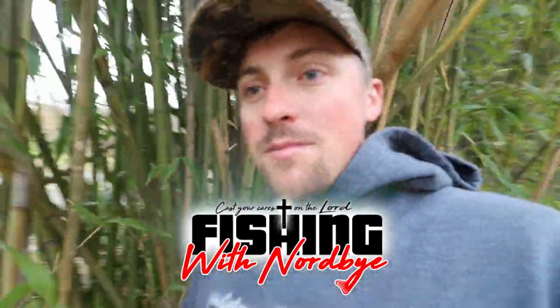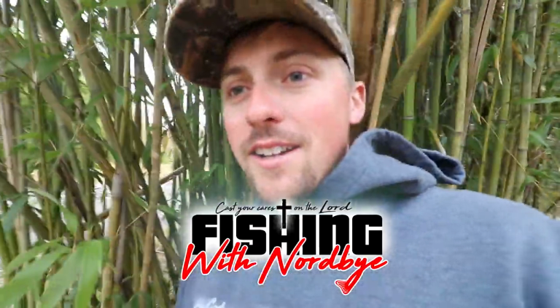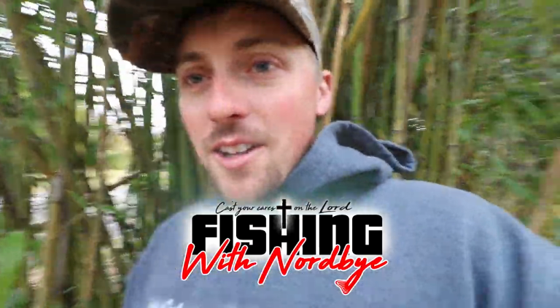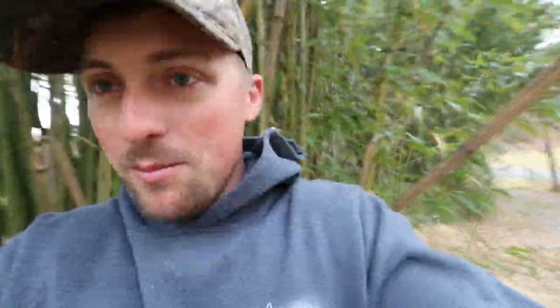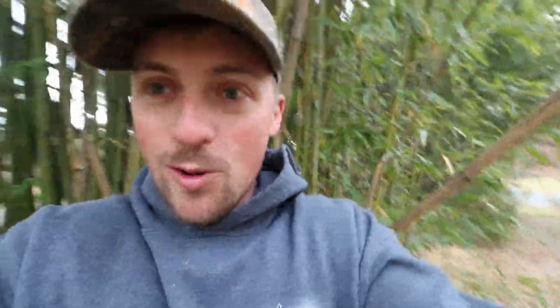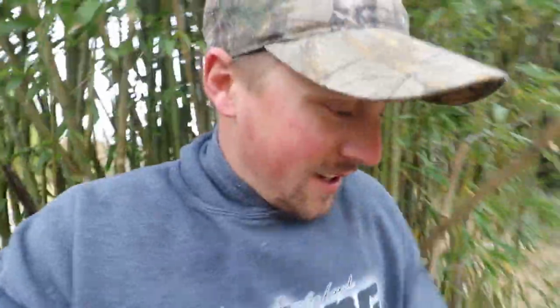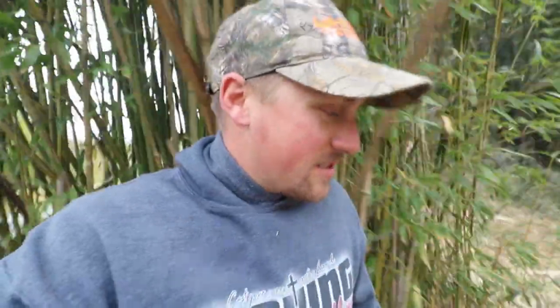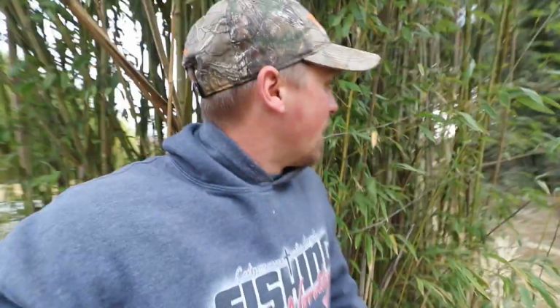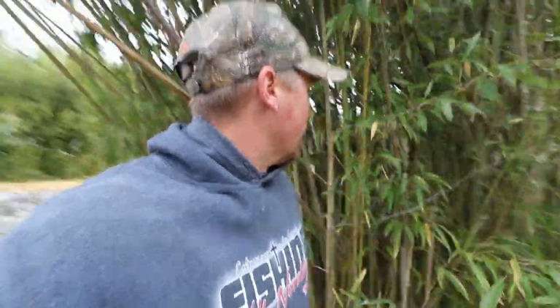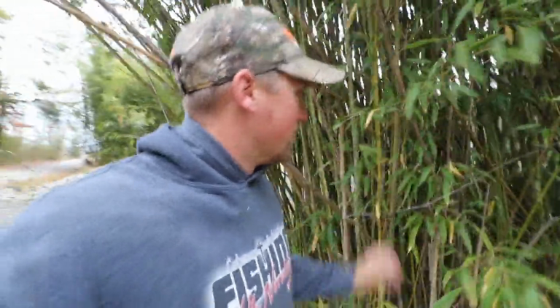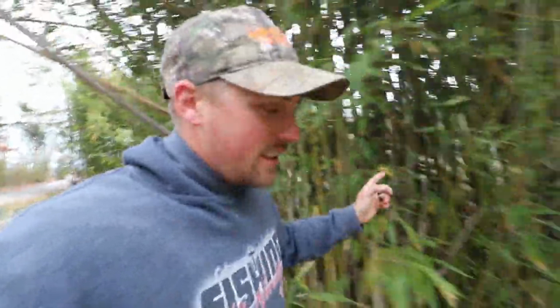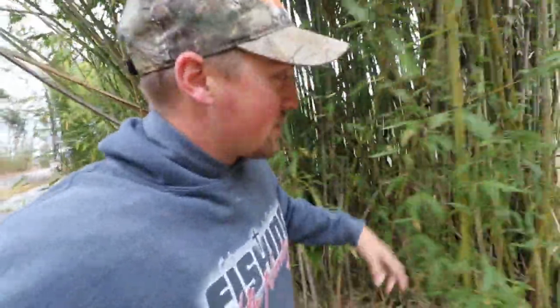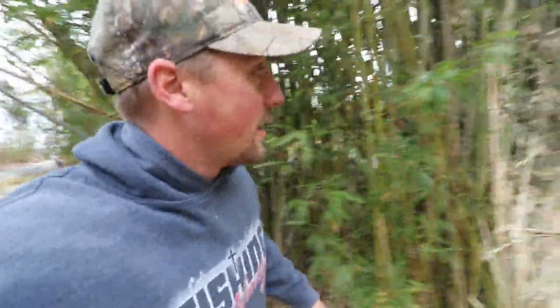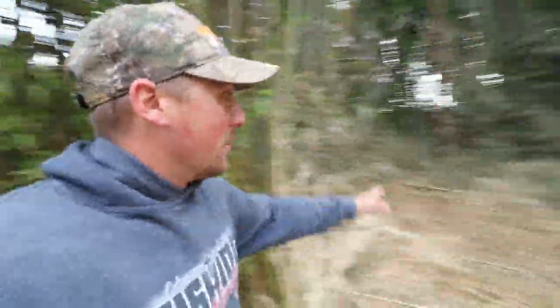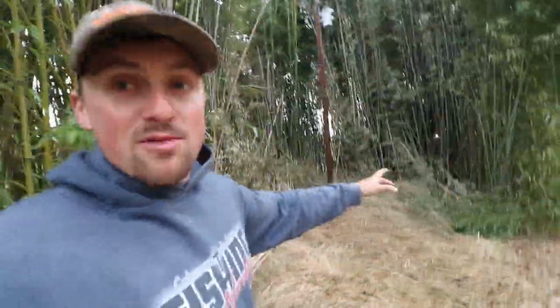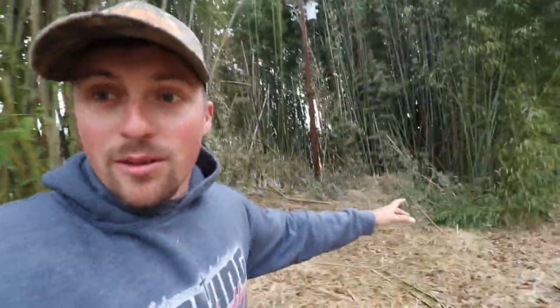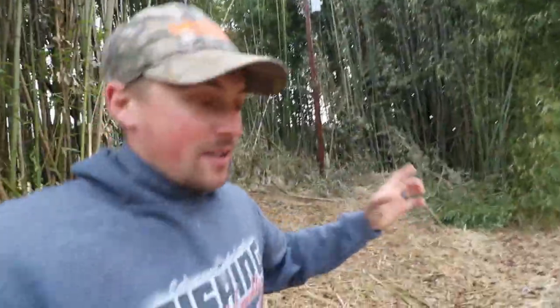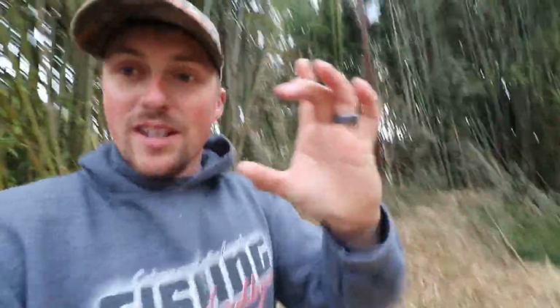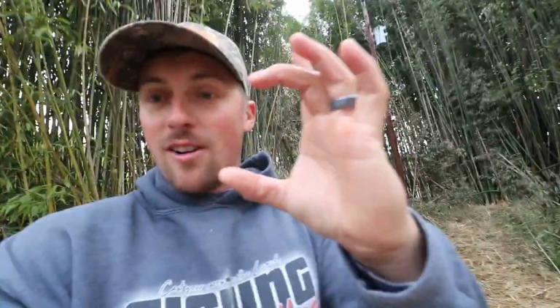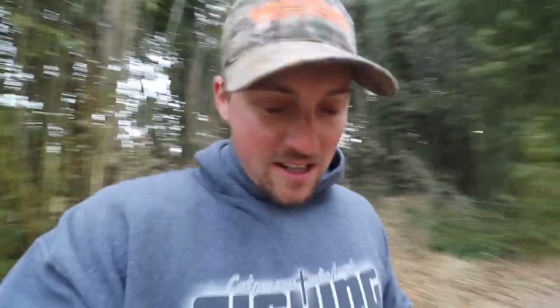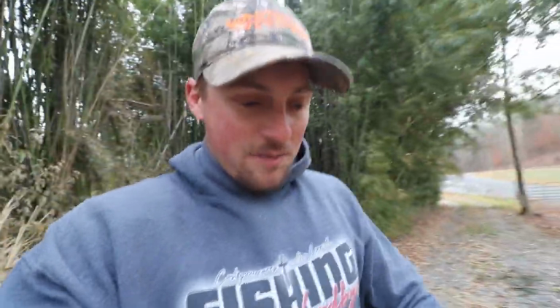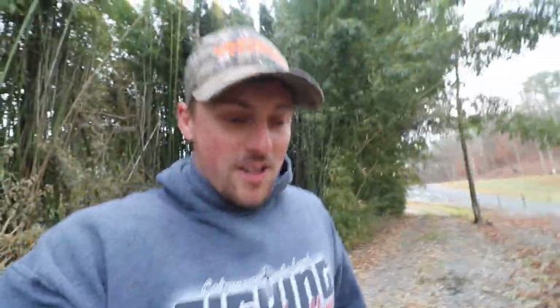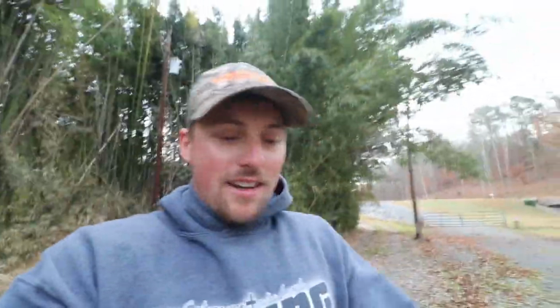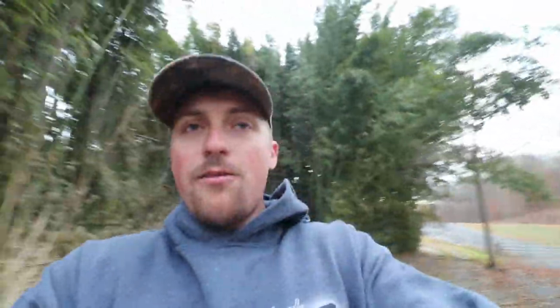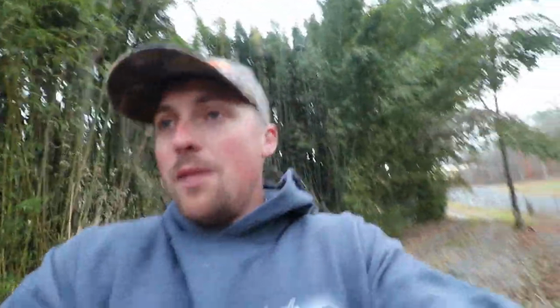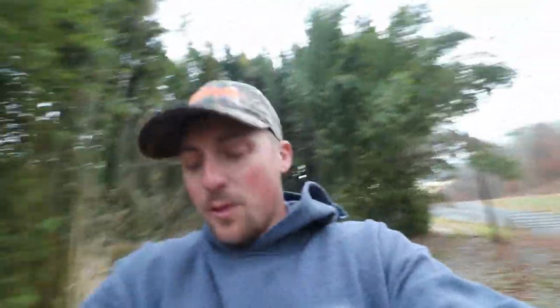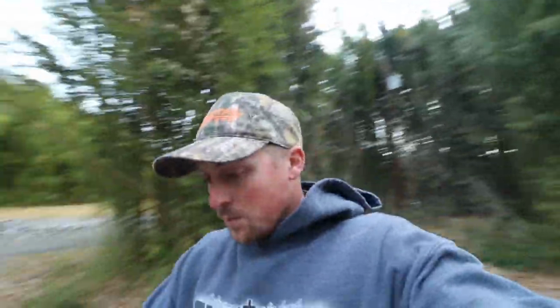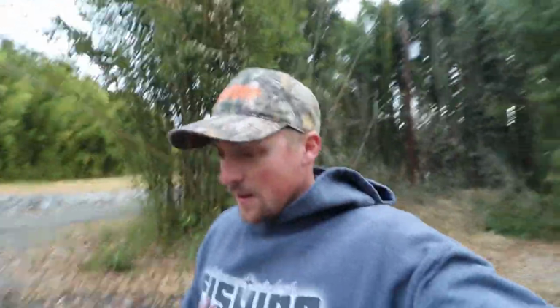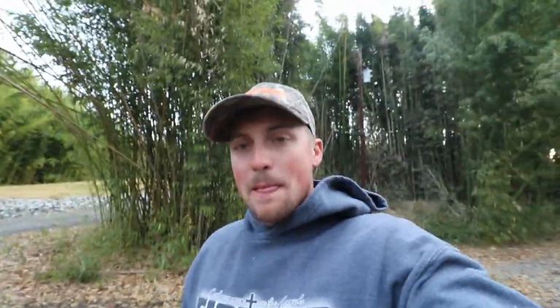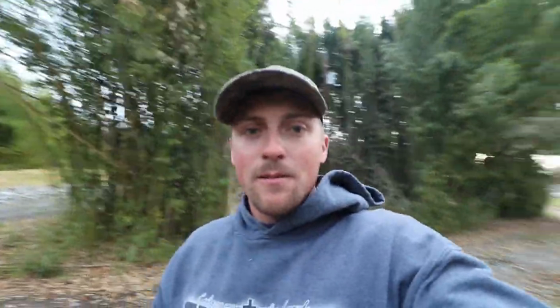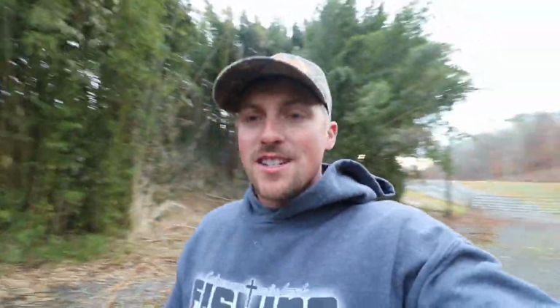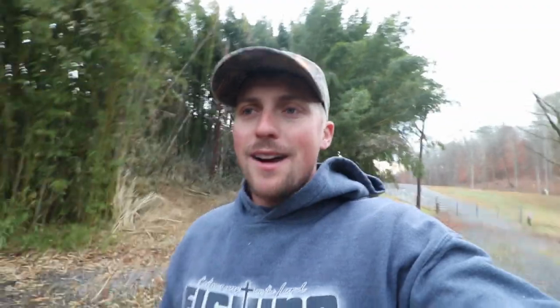I'm standing here in a little bamboo forest. There's a ton of it. Some of it's thin, but it gets real thick. Real thick stalks and we've already cut down enough bamboo for probably five or six piles.